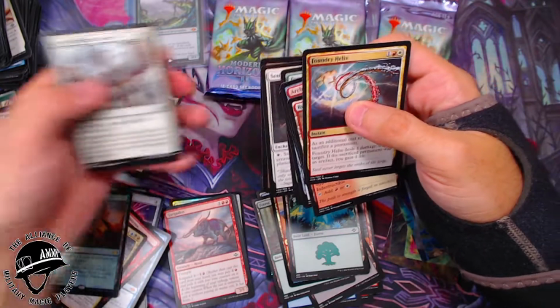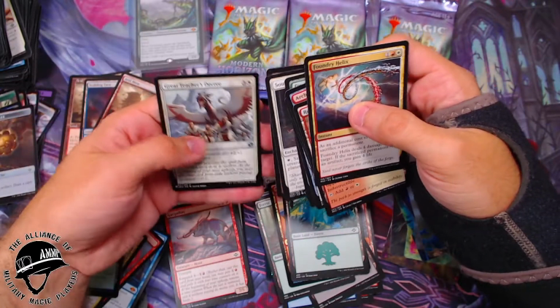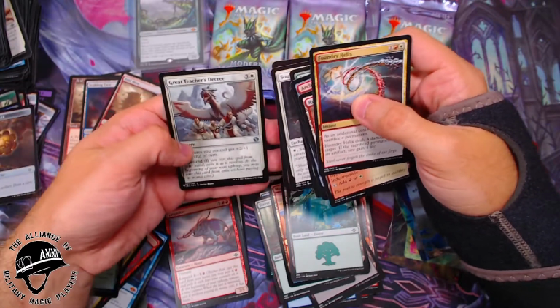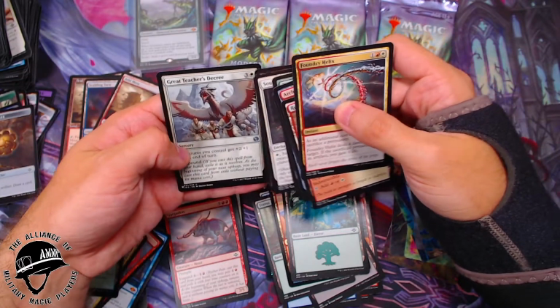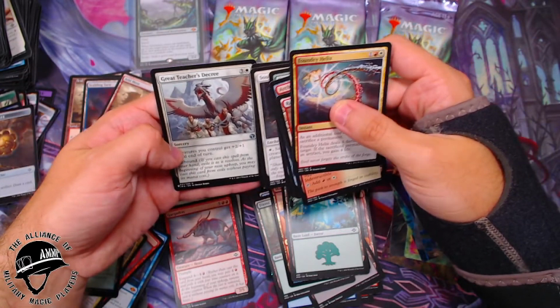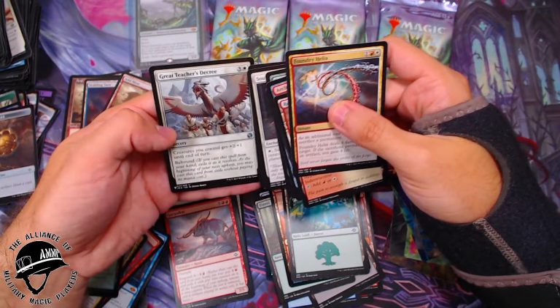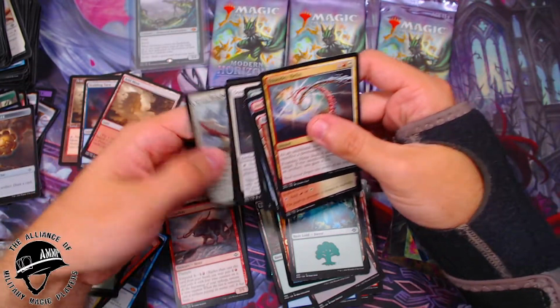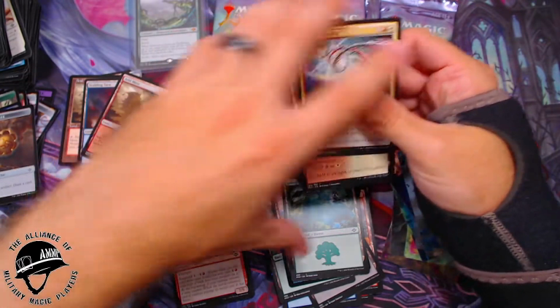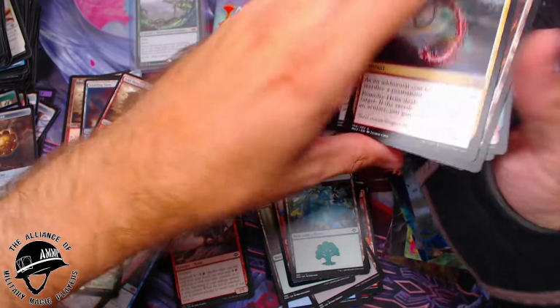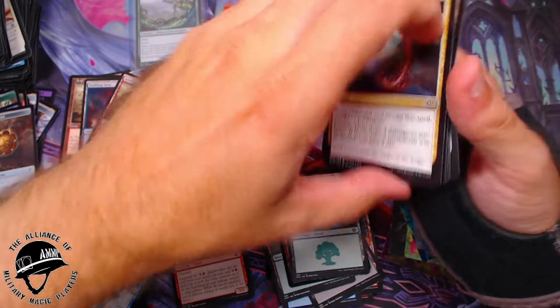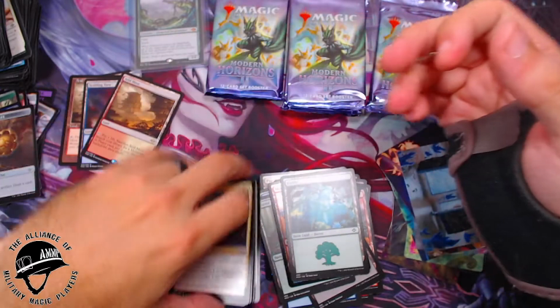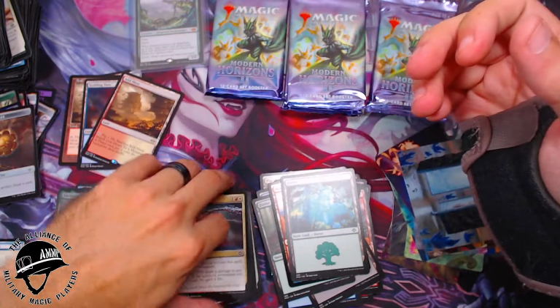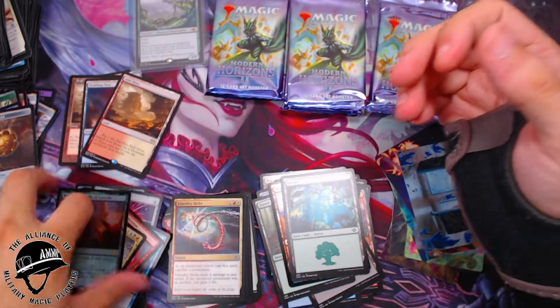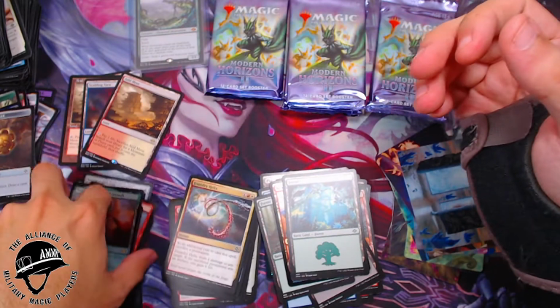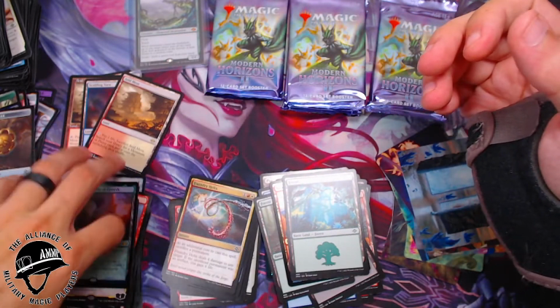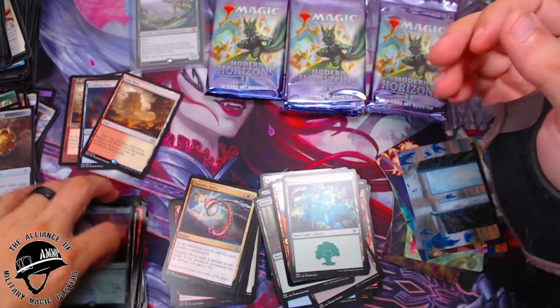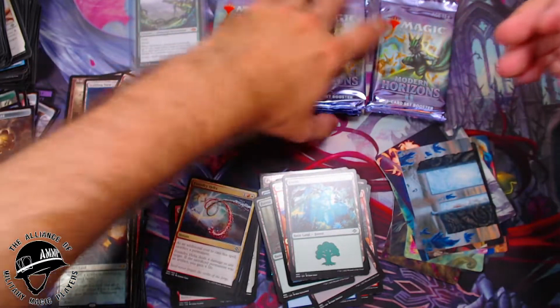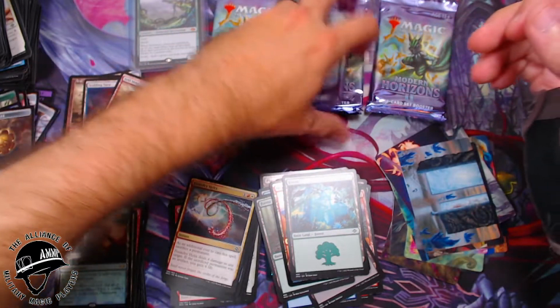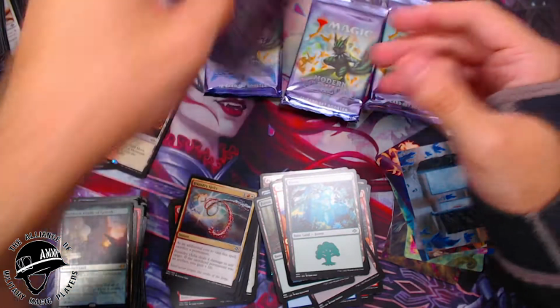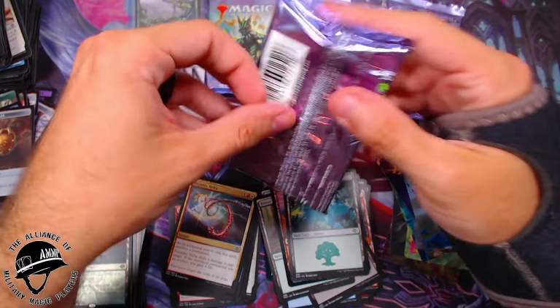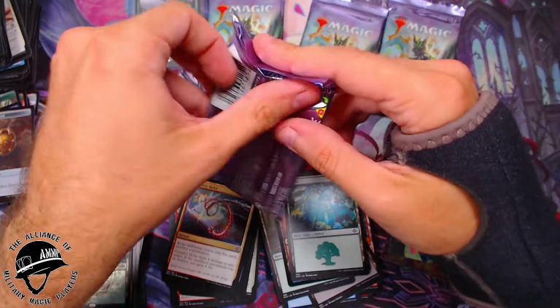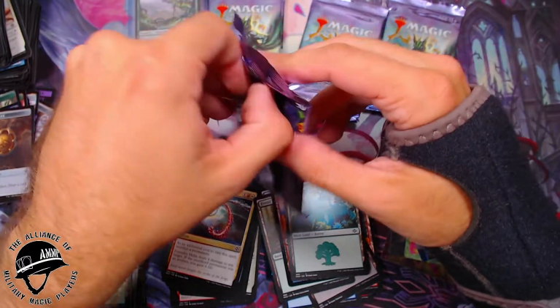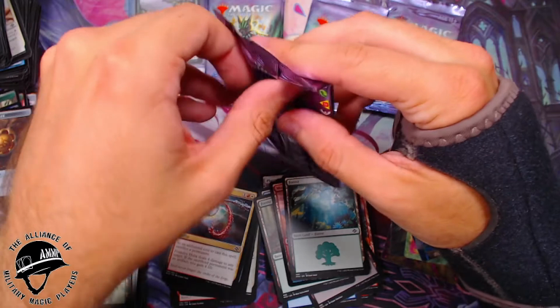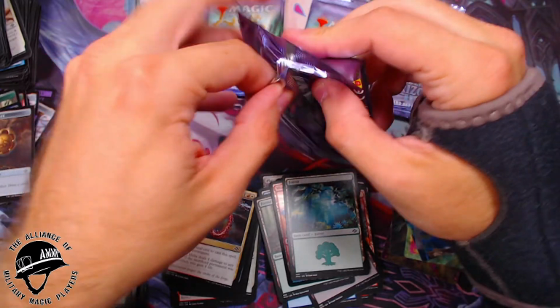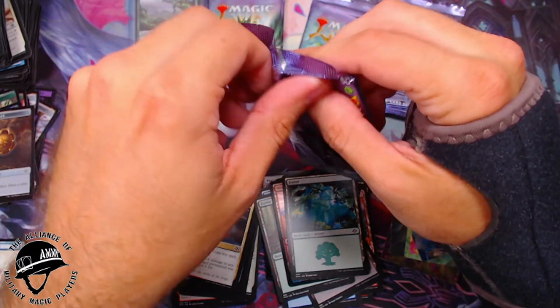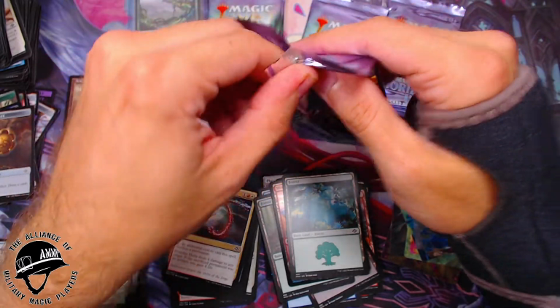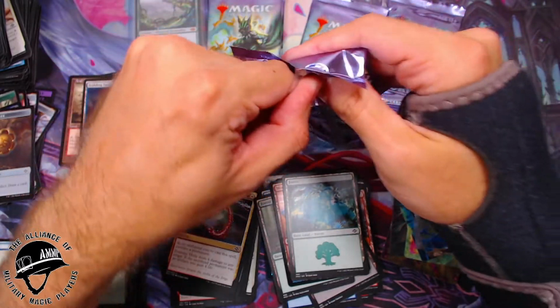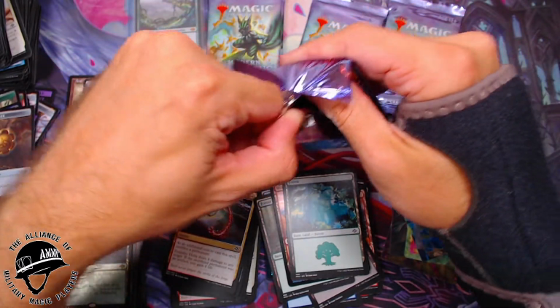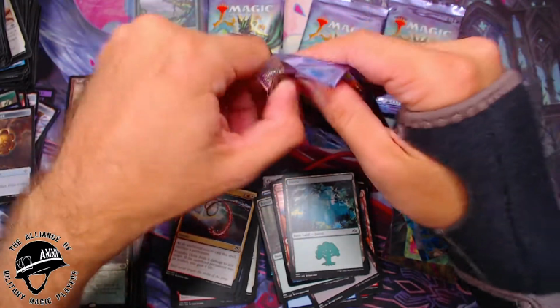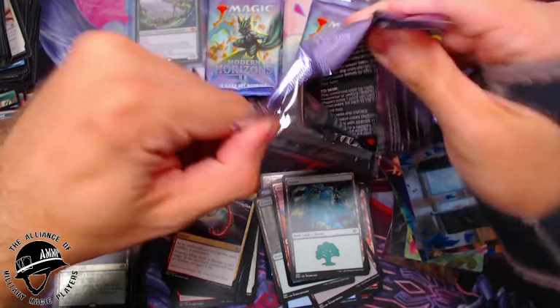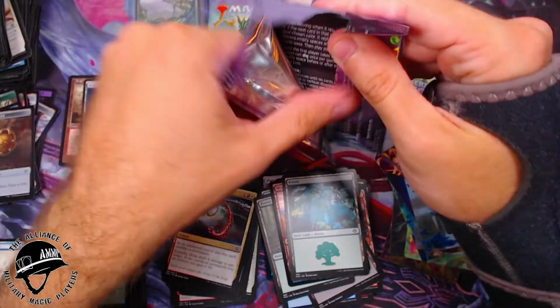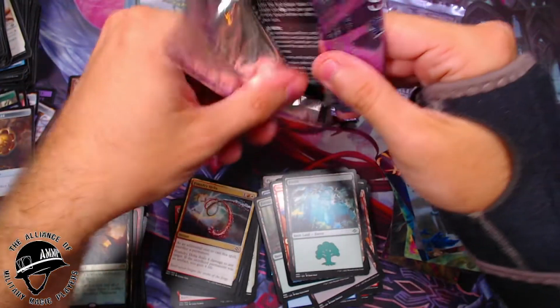An Ornithopter of Paradise — oh my goodness, look at that — a Yavimaya Cradle, all foiled up and ready to go! That is beautiful! Wow wow. With a Great Teacher's Decree there in the back. I'm glad I'm able to meet some people's needs here — they asked for fetch lands, I got them!